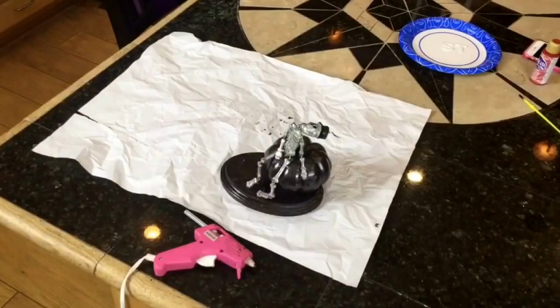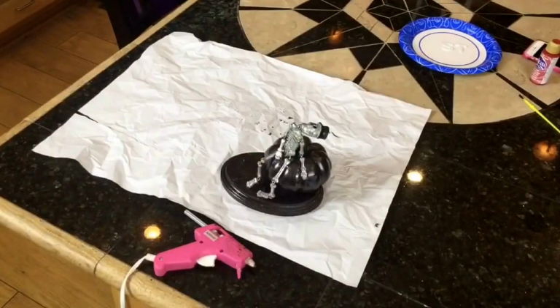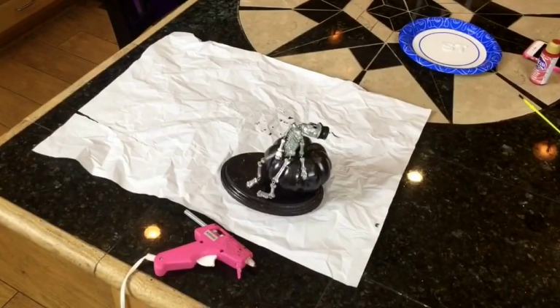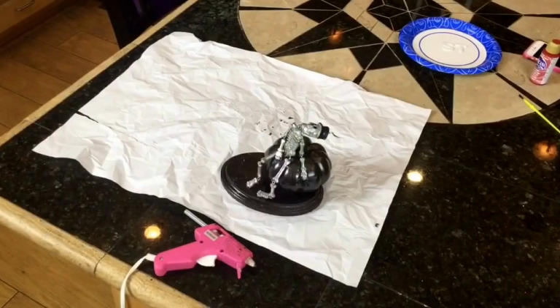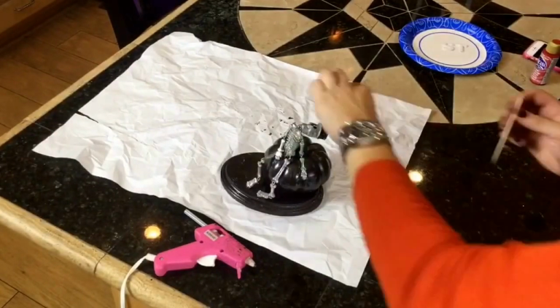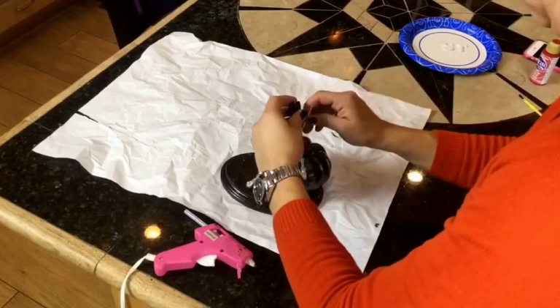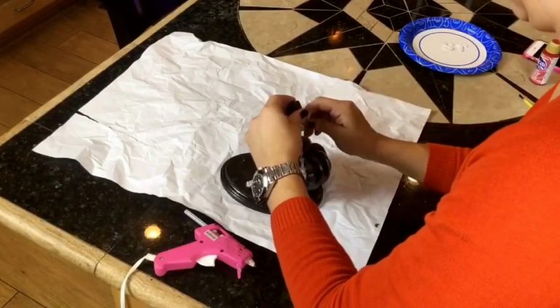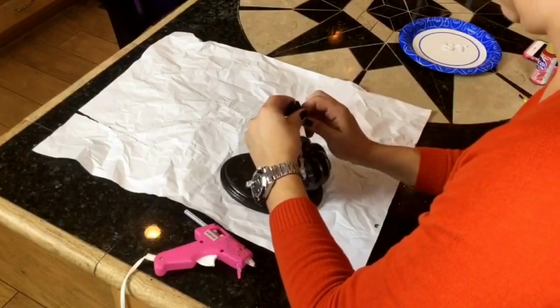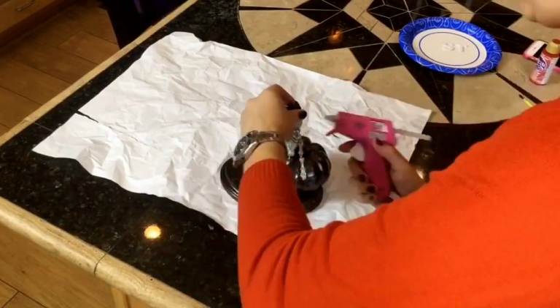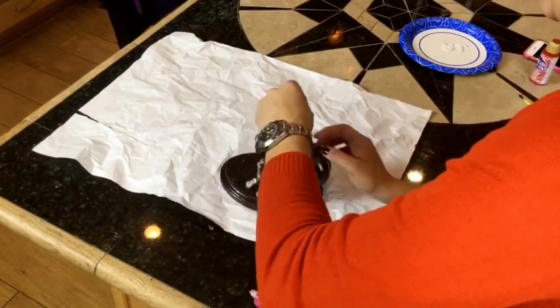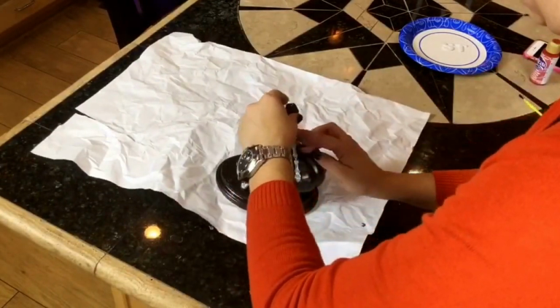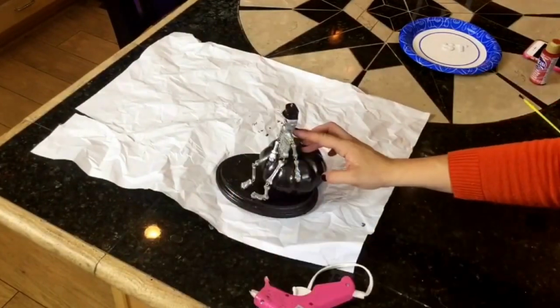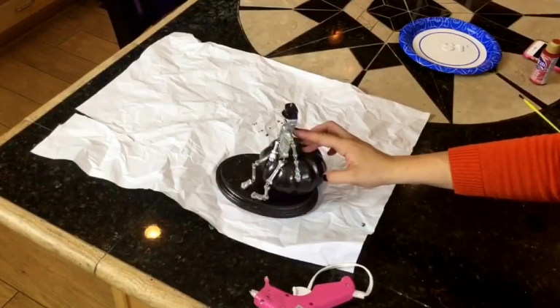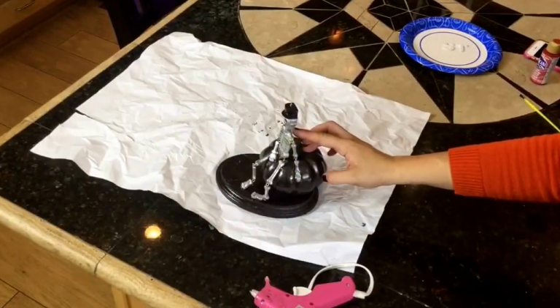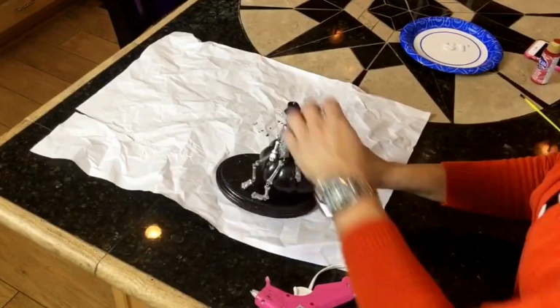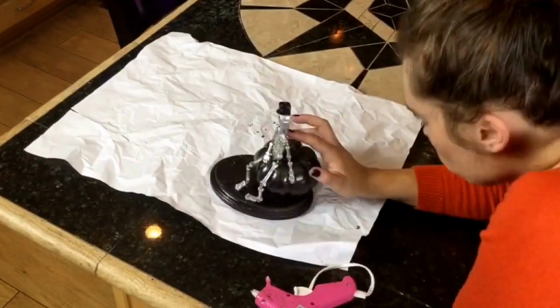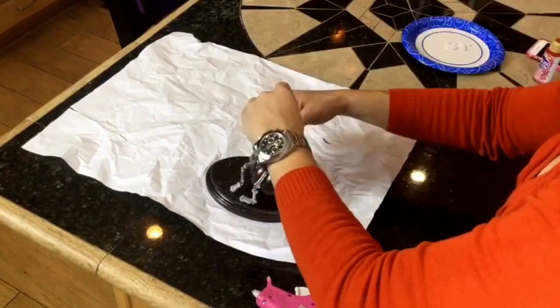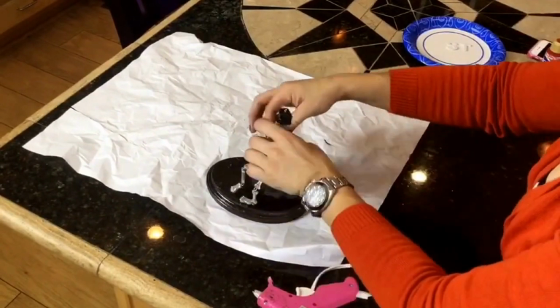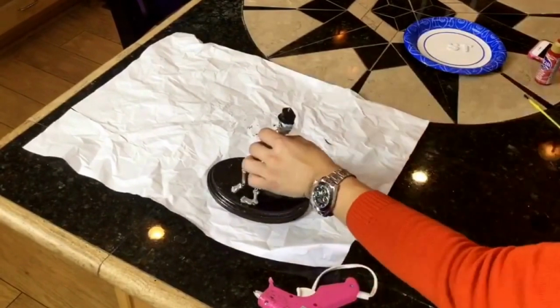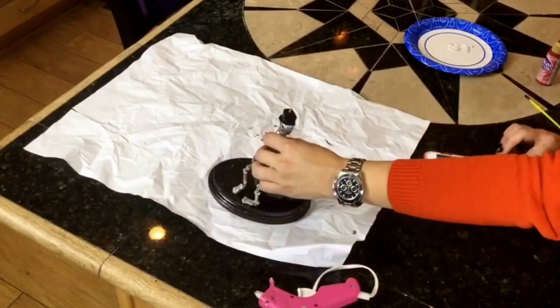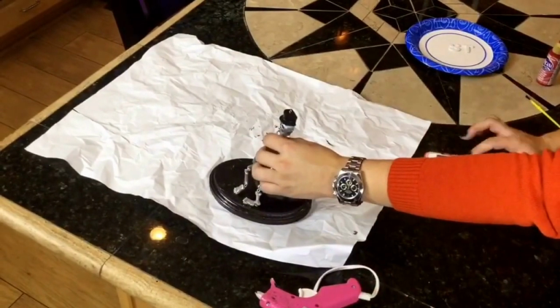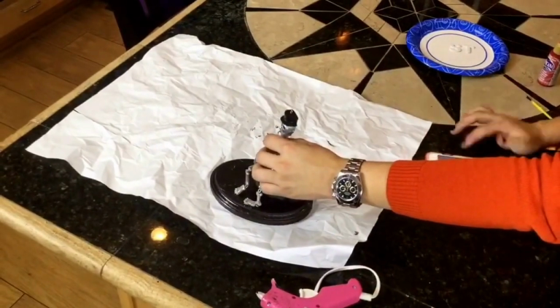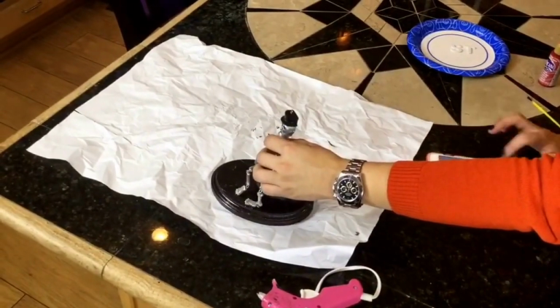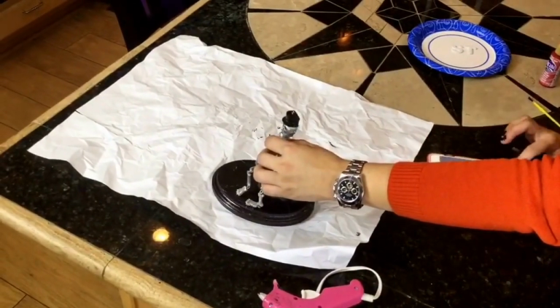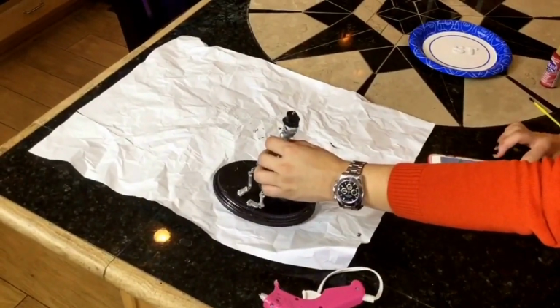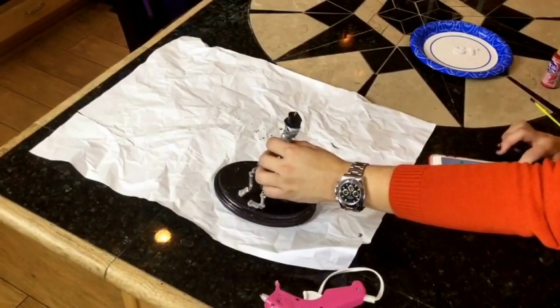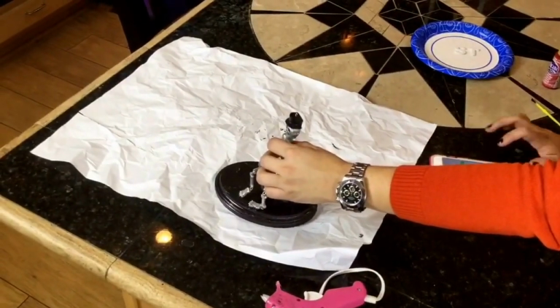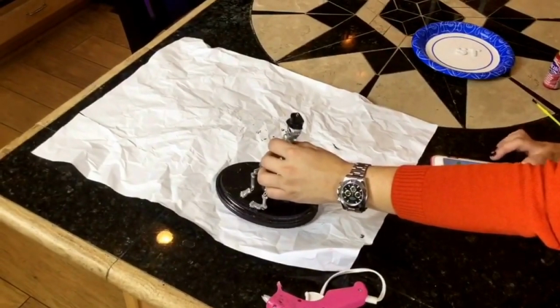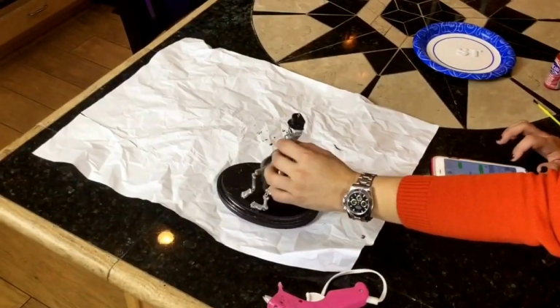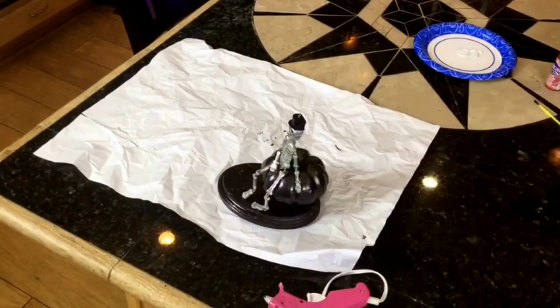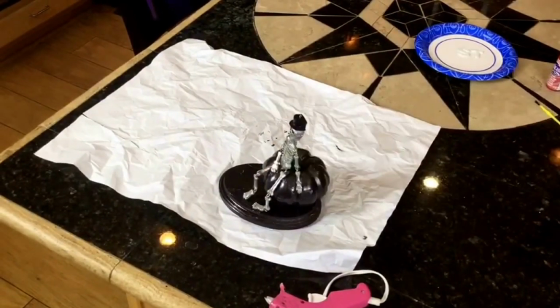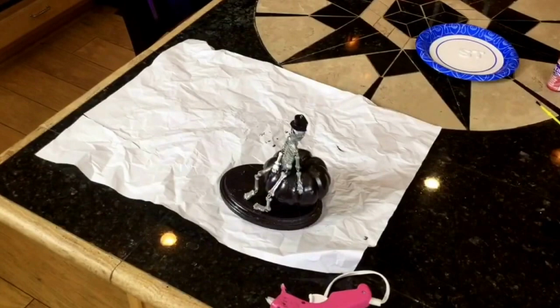The skeleton's head was having a hard time staying up by itself, so I took a toothpick and stabbed it into the pumpkin and then hot glued the skeleton's head onto the end of the toothpick to help hold it up for support.